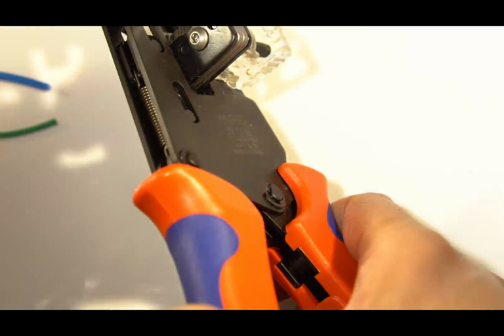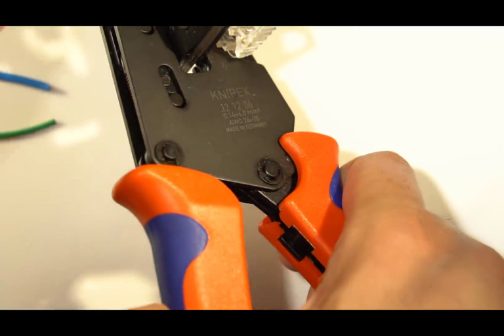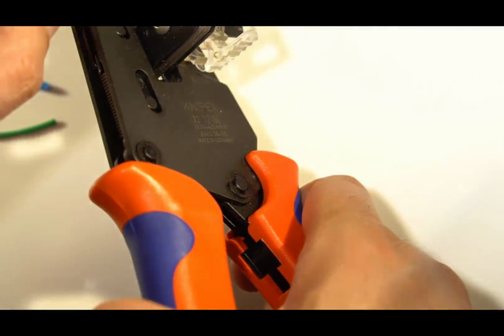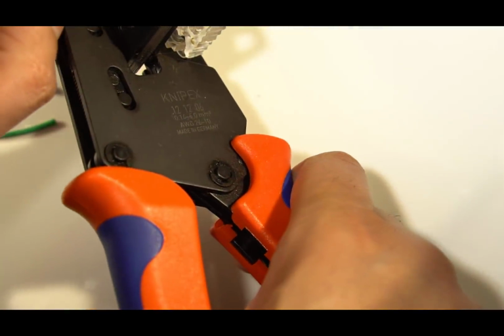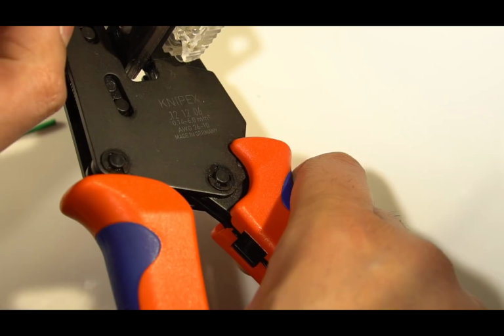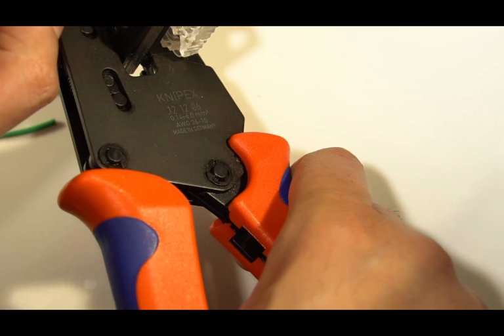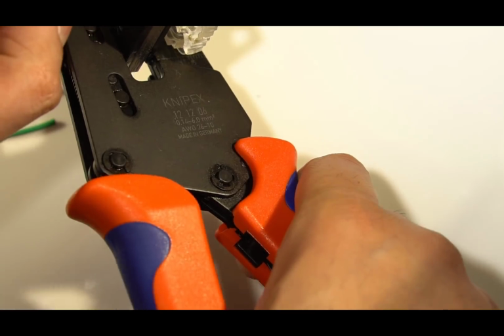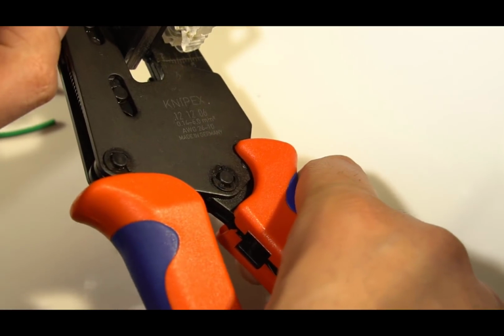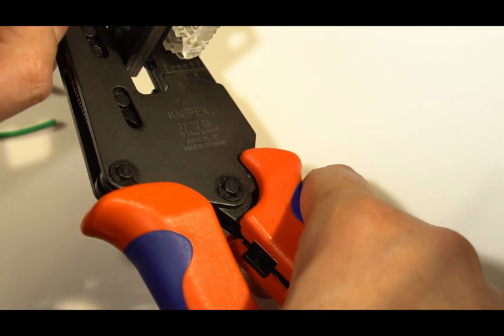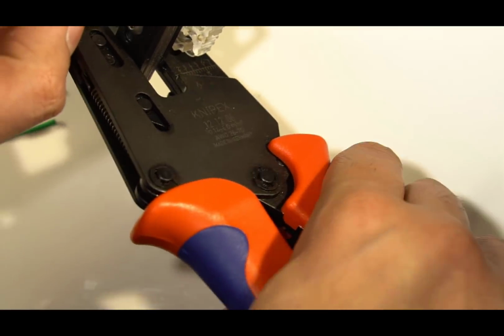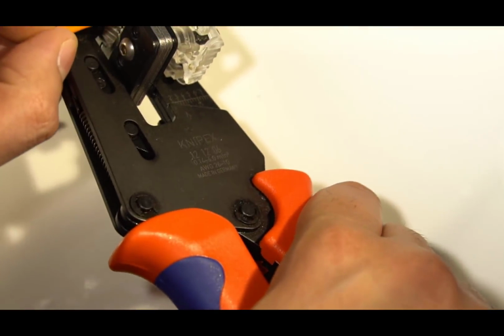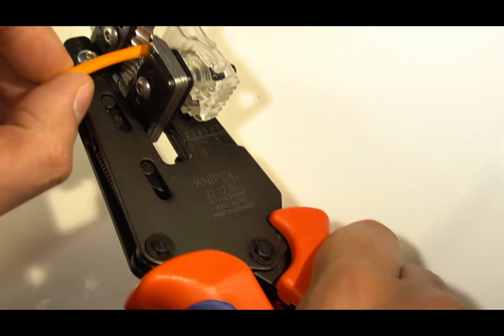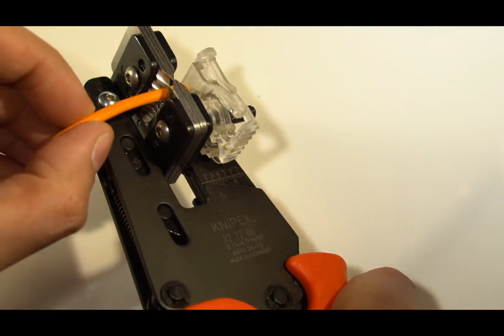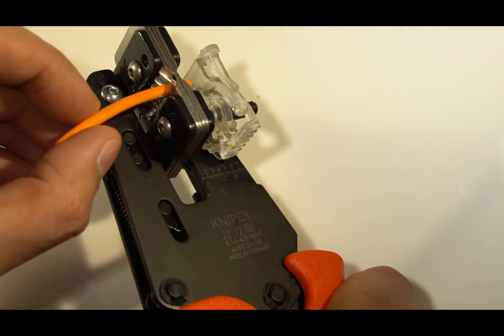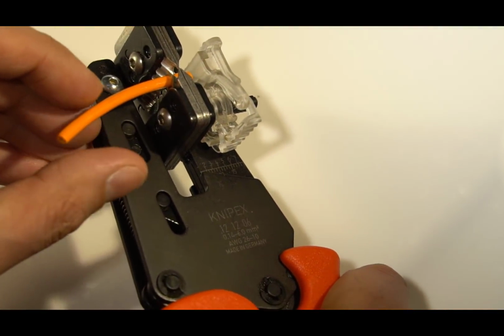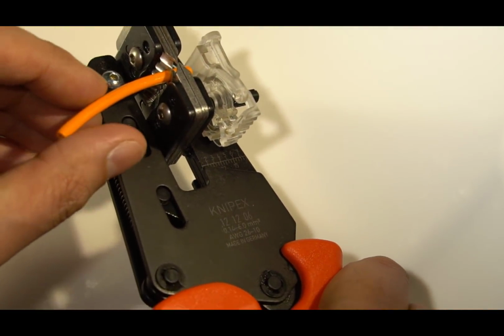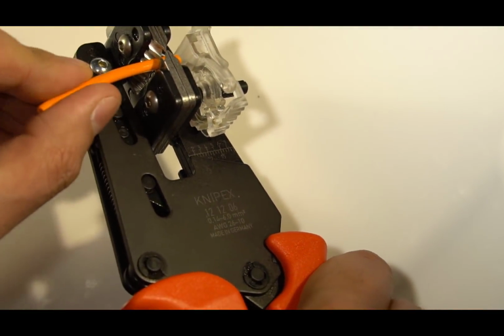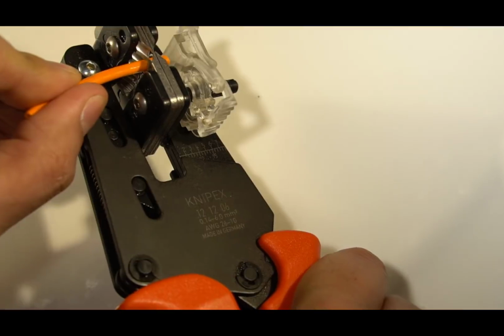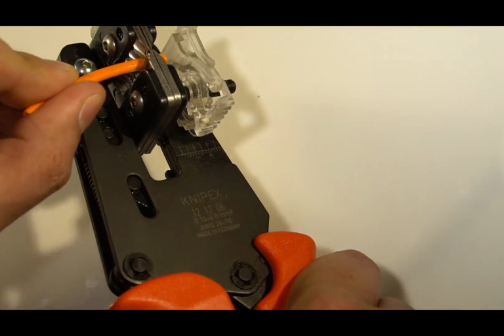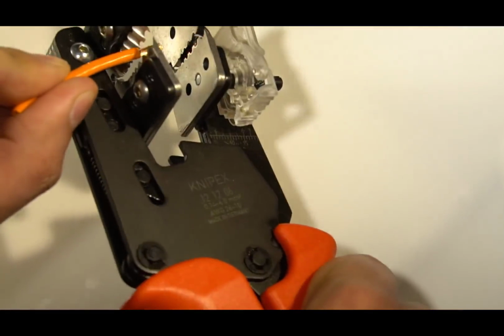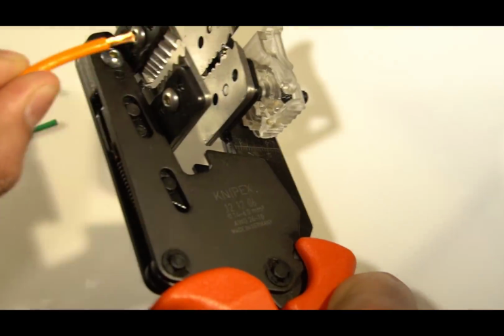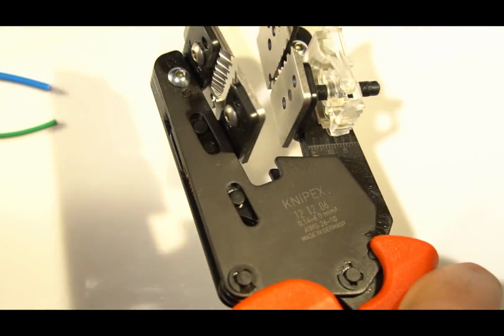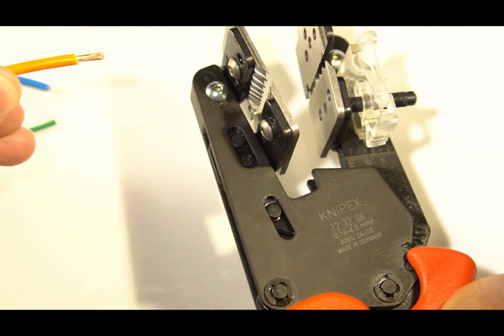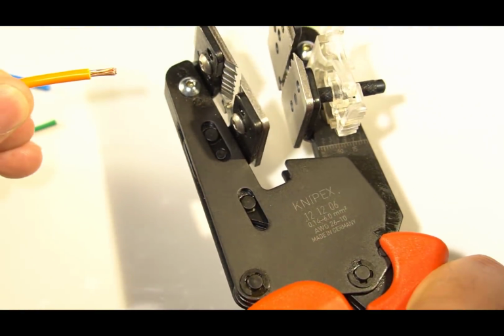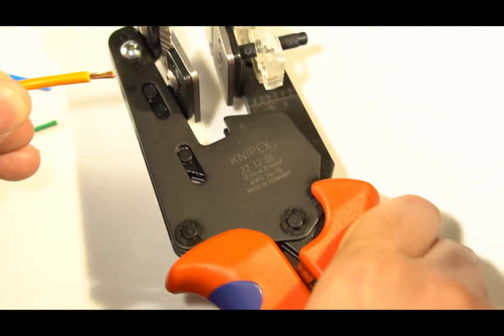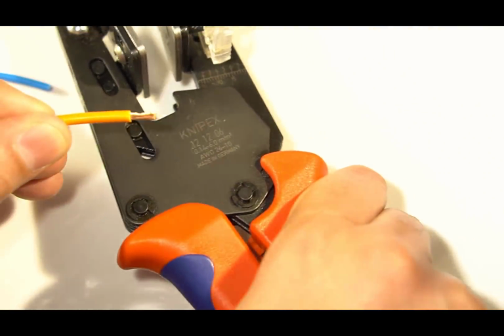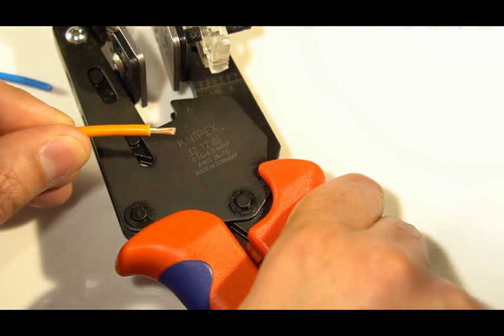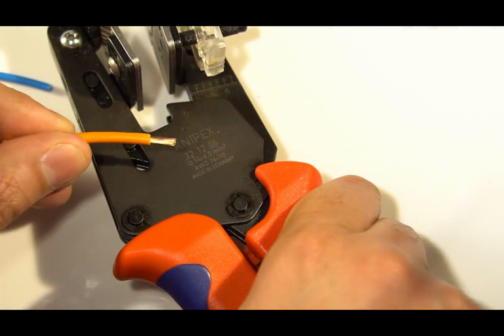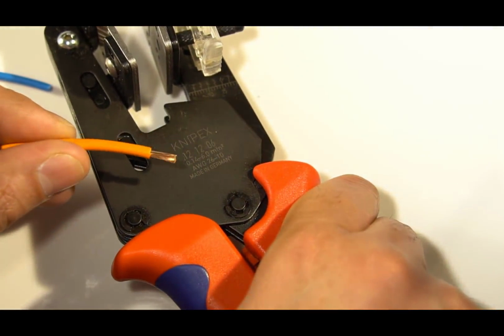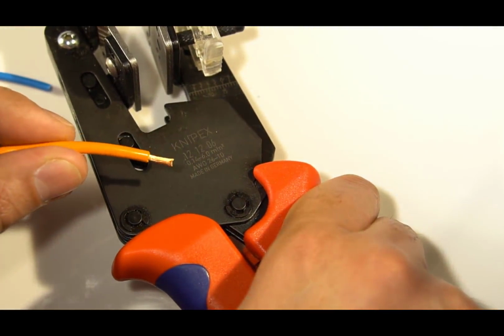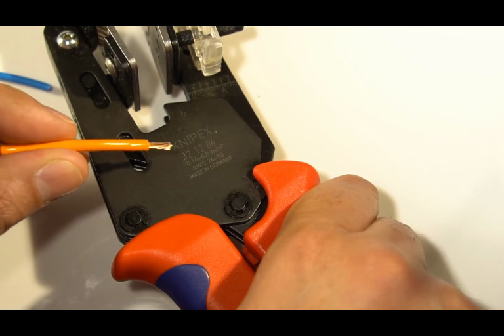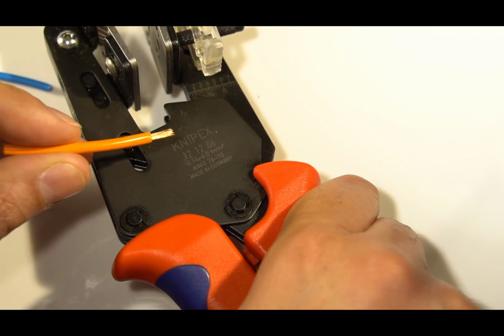So if I take a wire — I'm using a 14 AWG 2.5mm² wire here, so it's quite large — I can insert it into the nearest size hole and the whole task is done in seconds. No strands are lost at all.